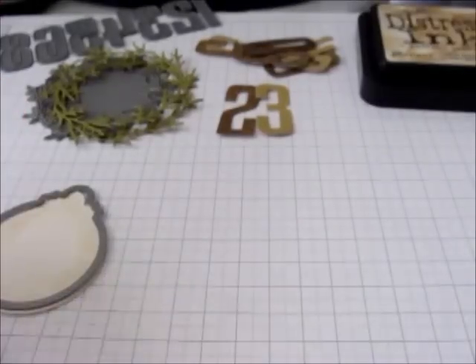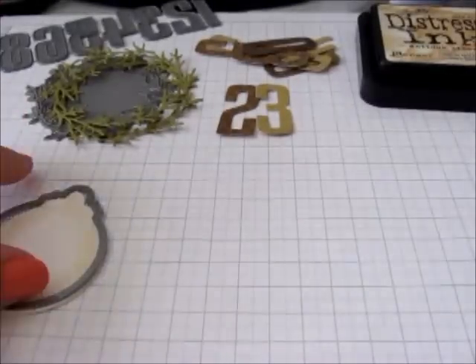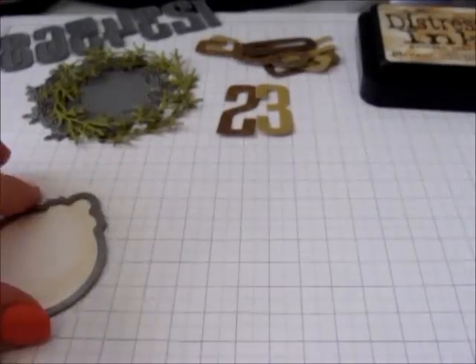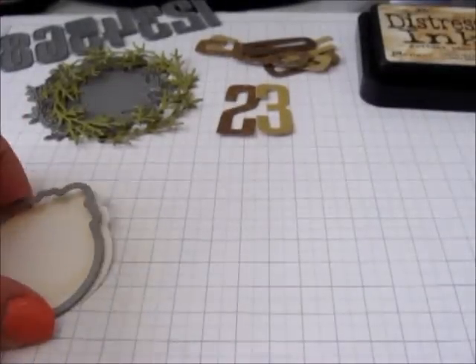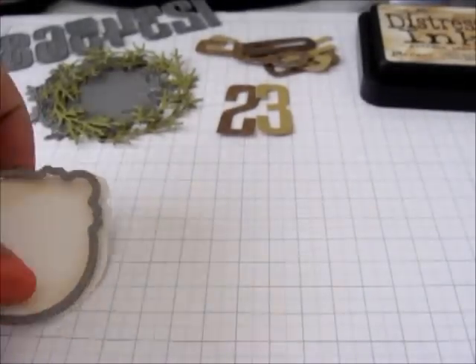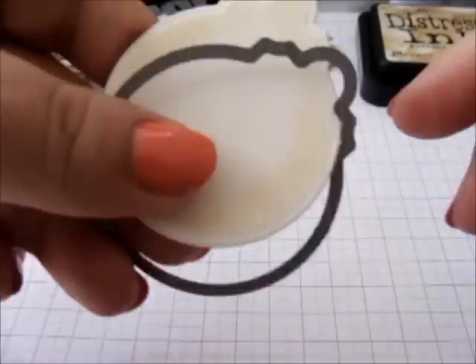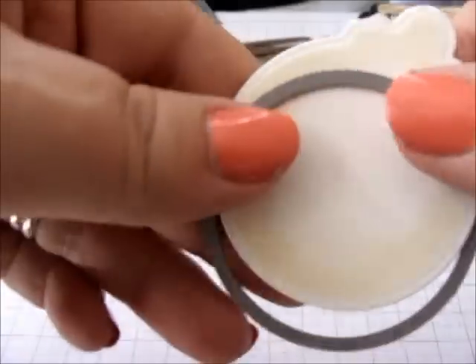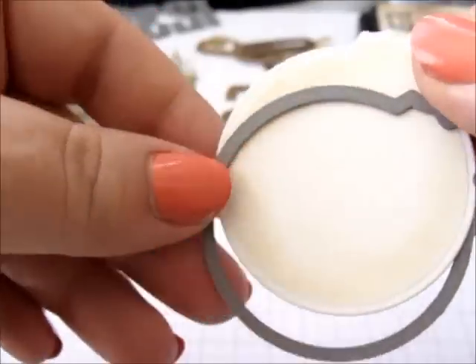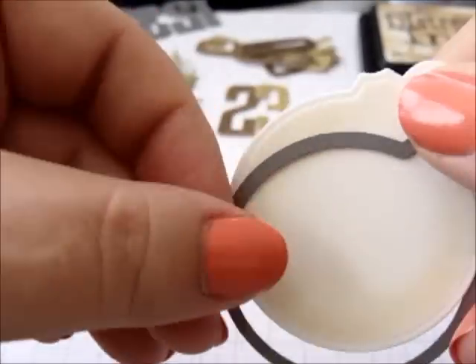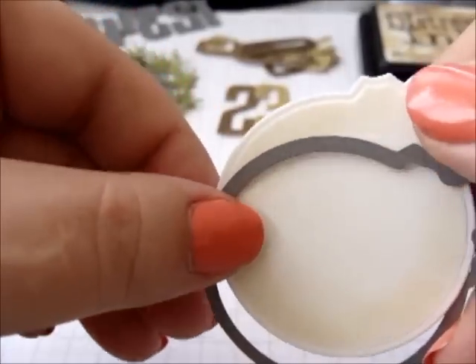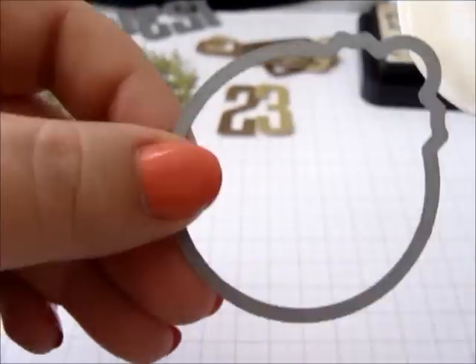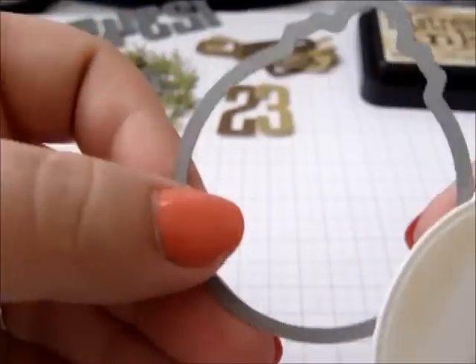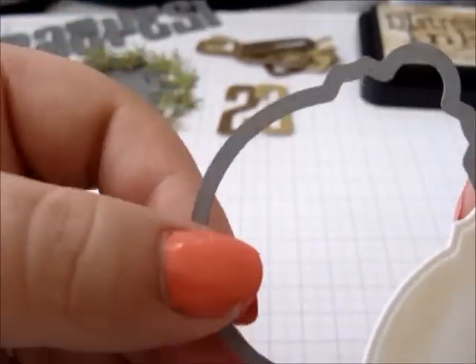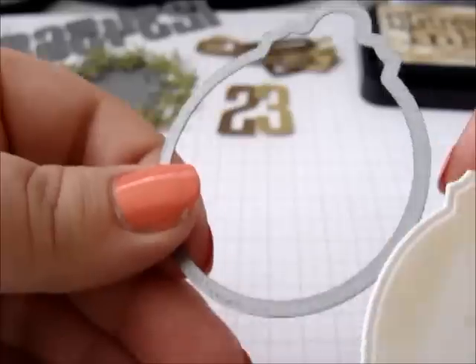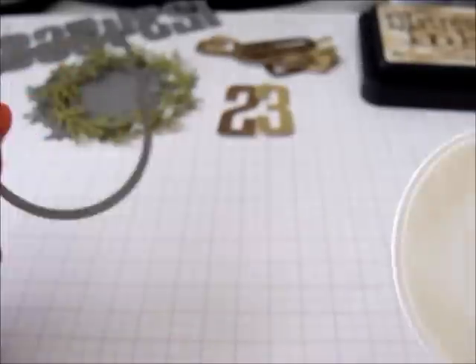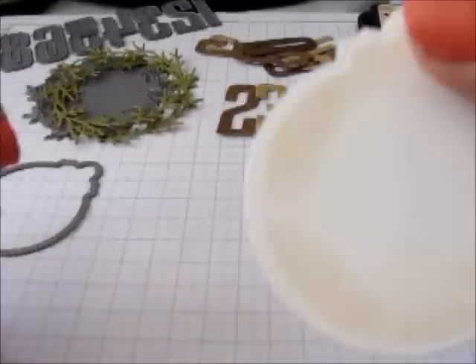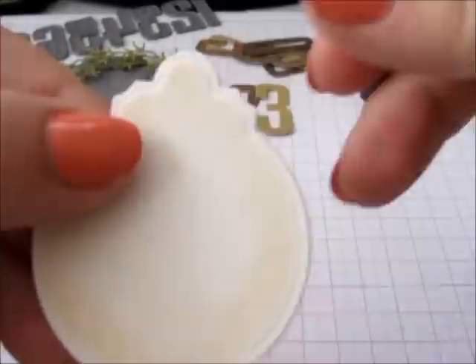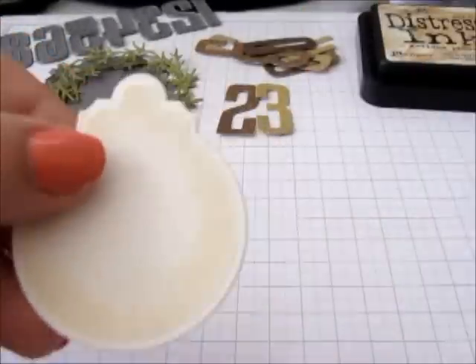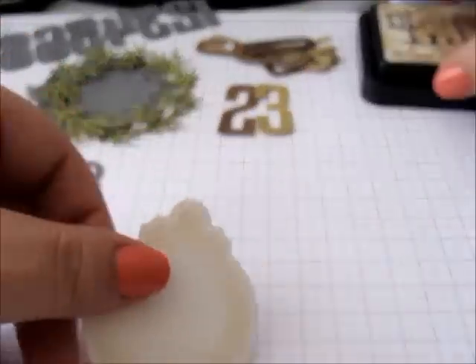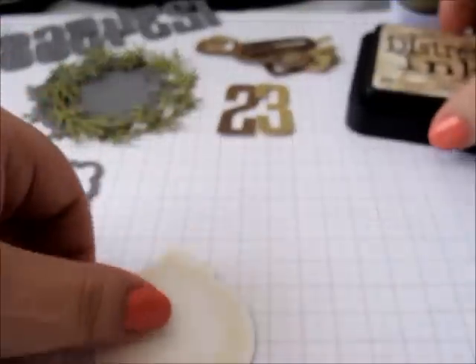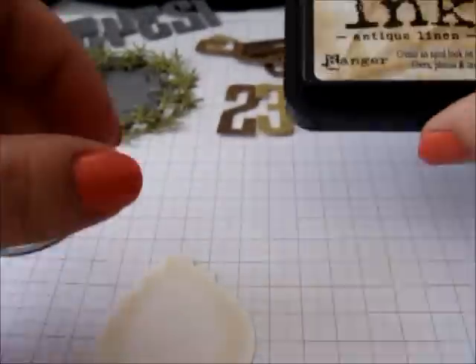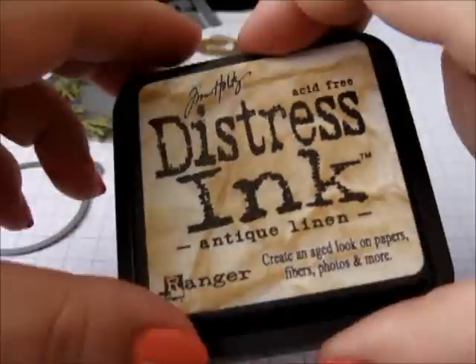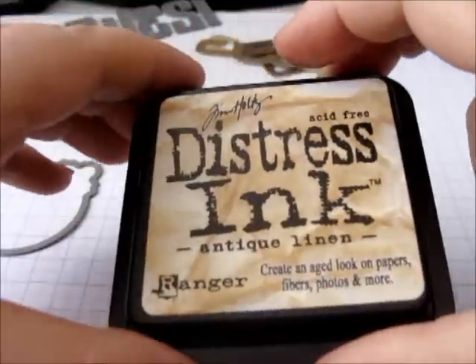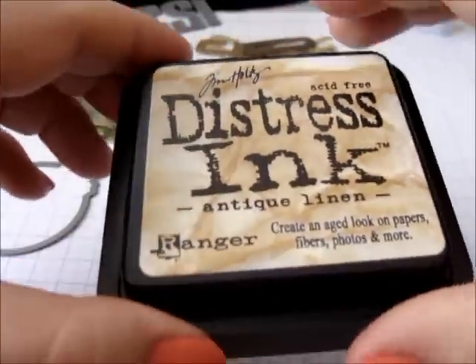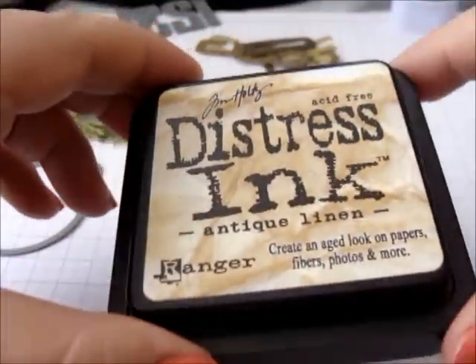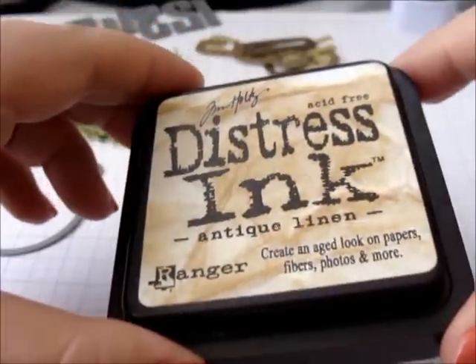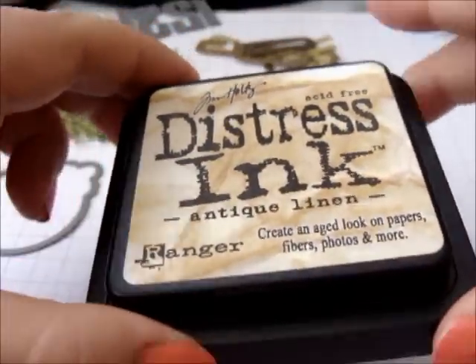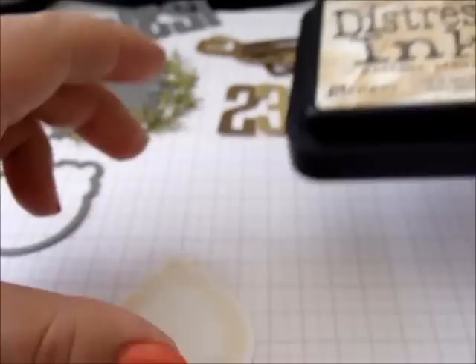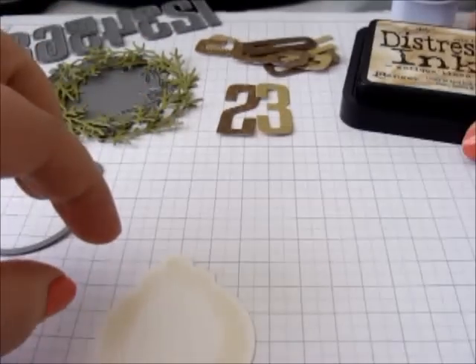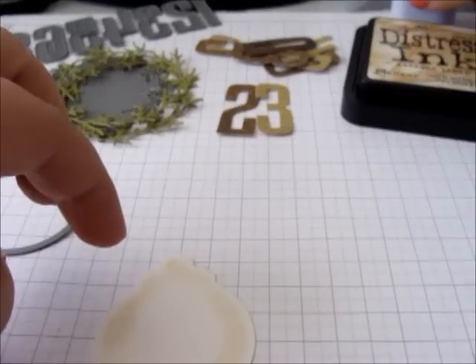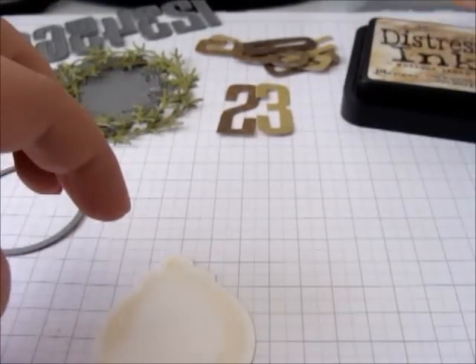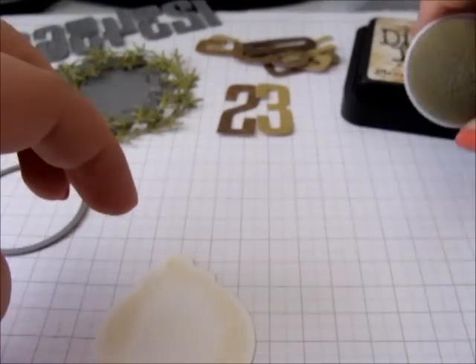For the main part of the pocket I've started with a decorative circle tag stacks and I've just quickly and roughly inked that with antique linen distress ink and a sponge.